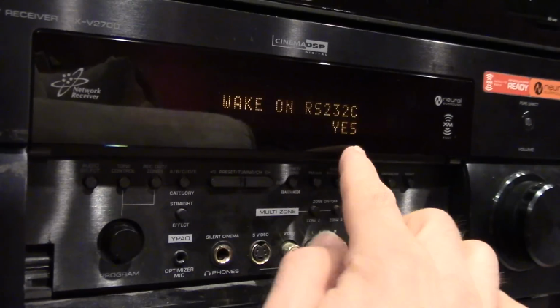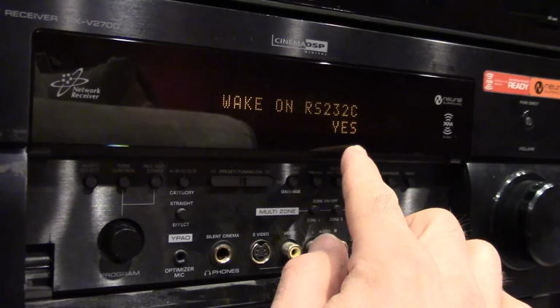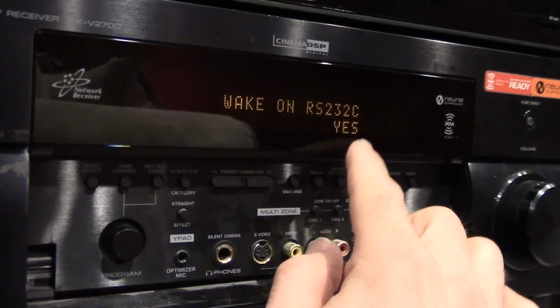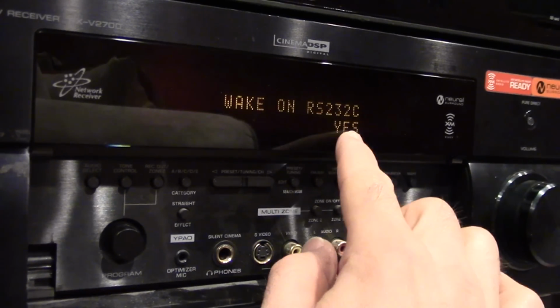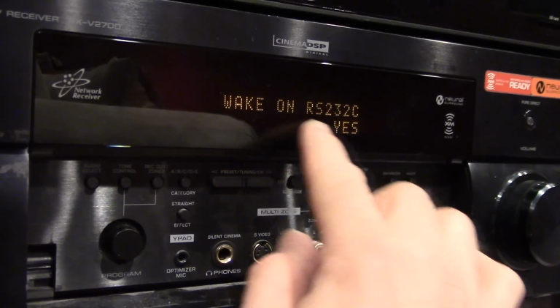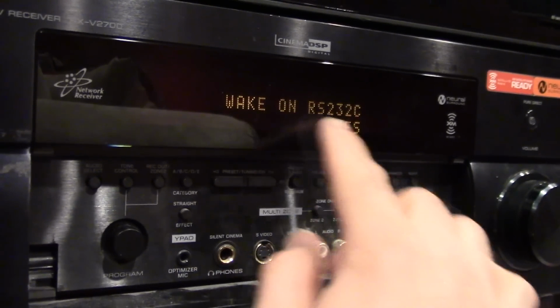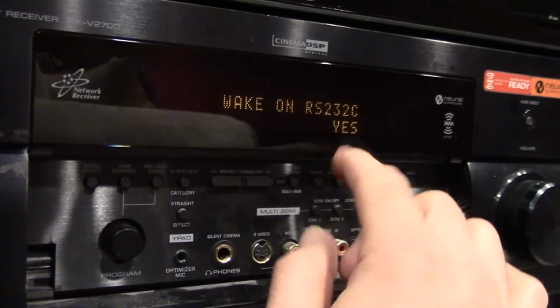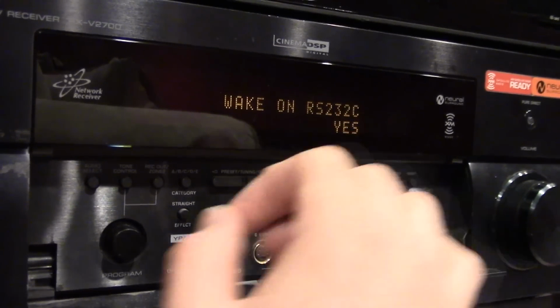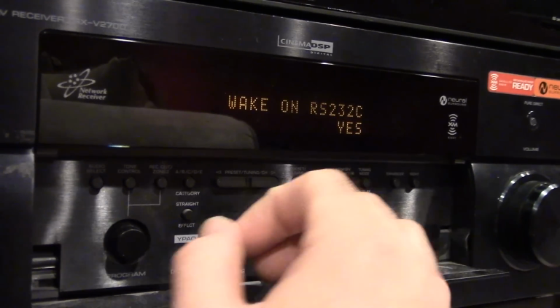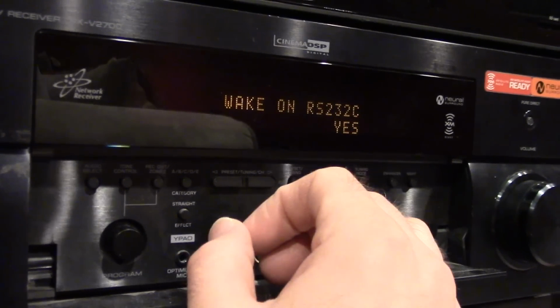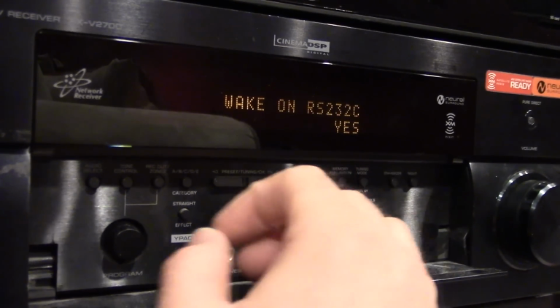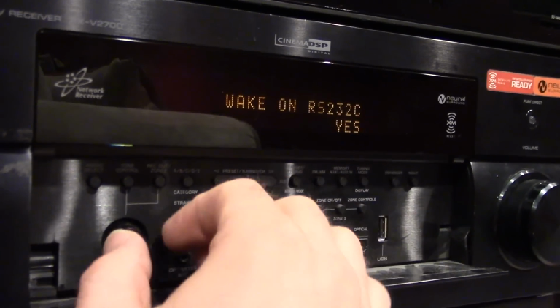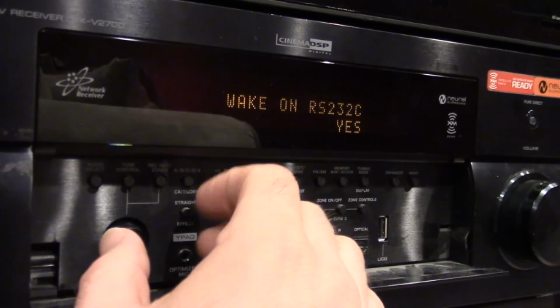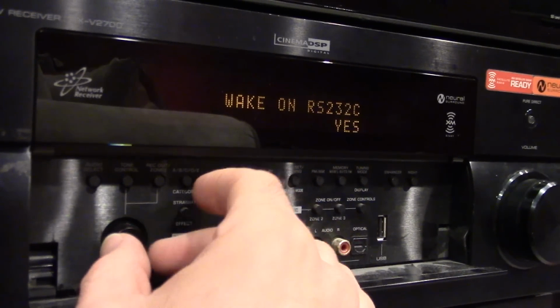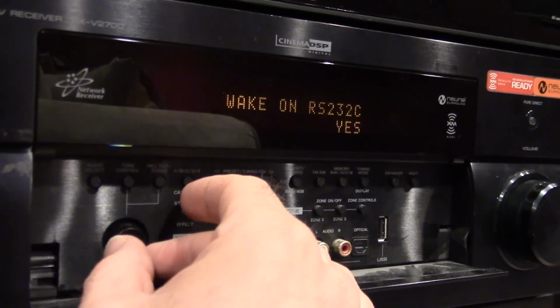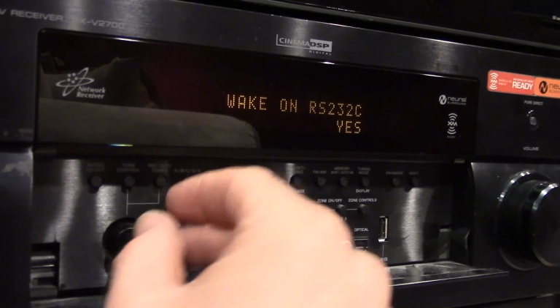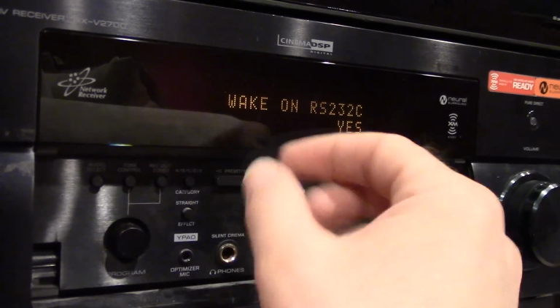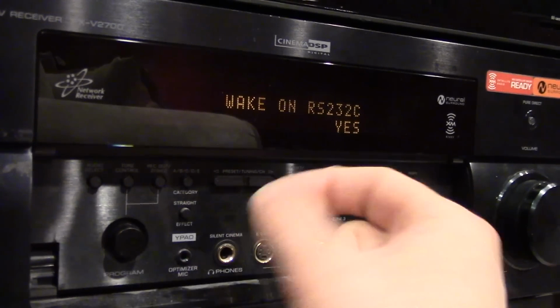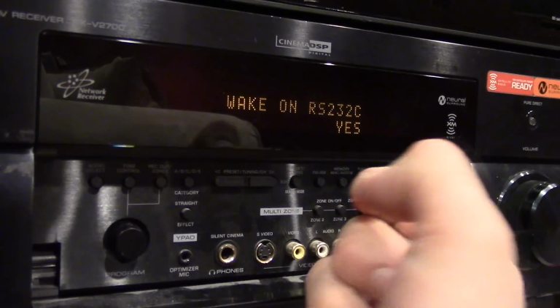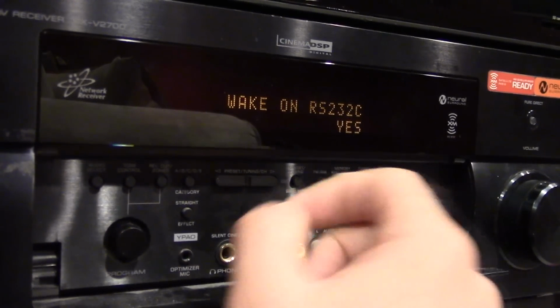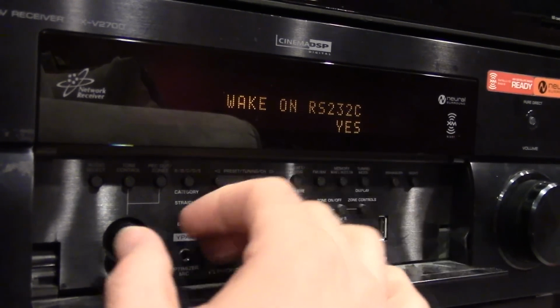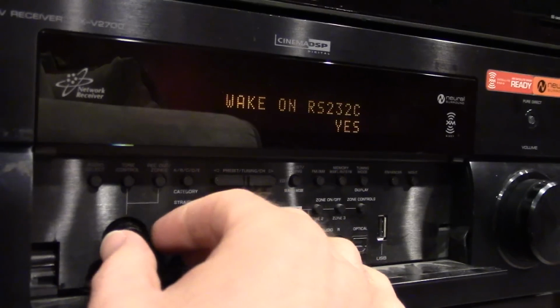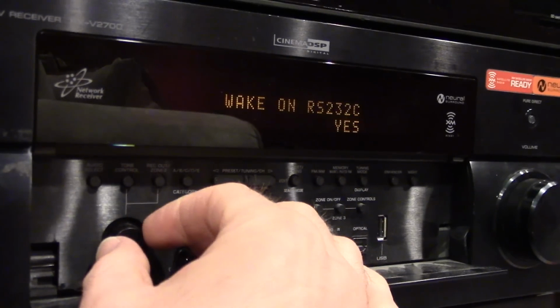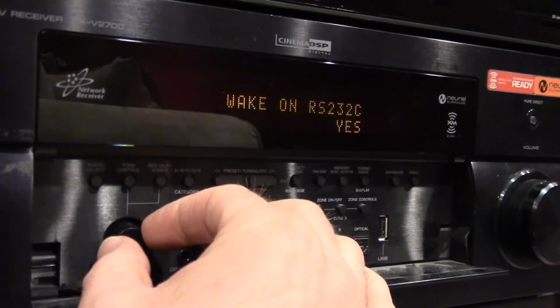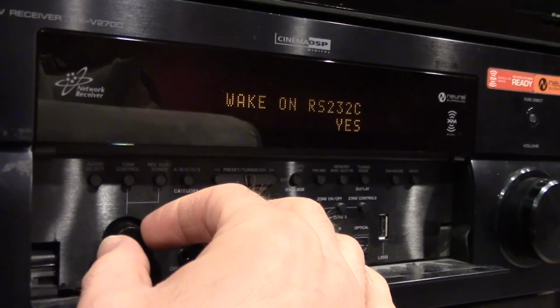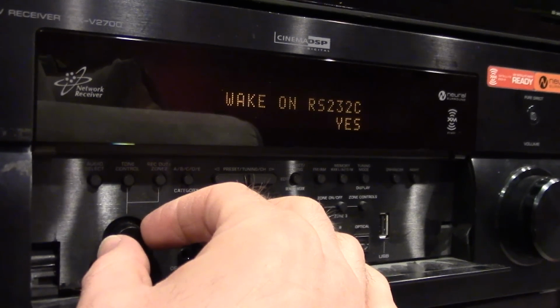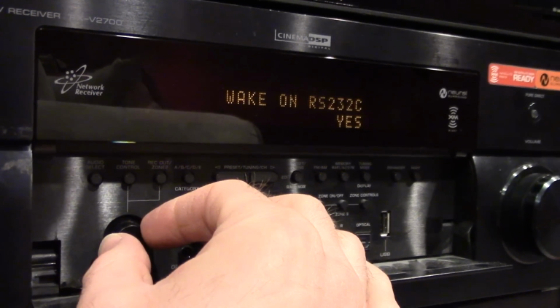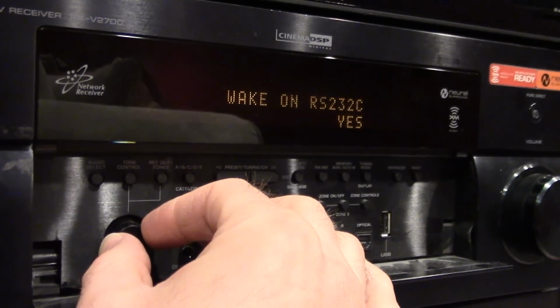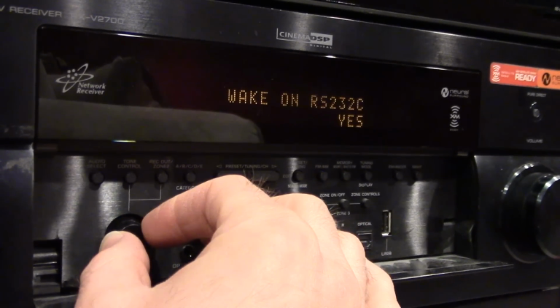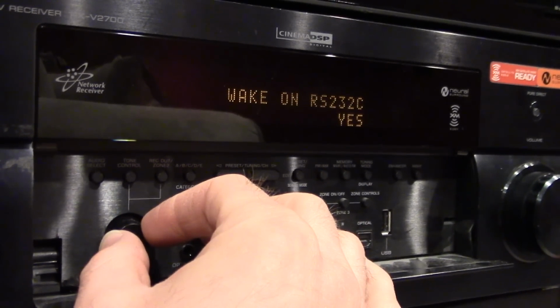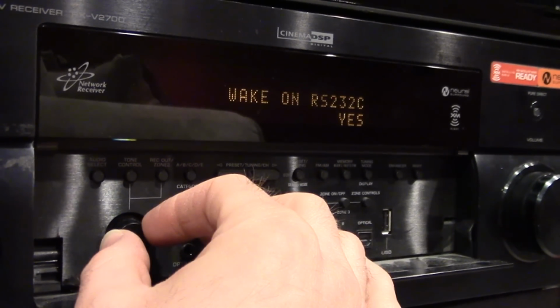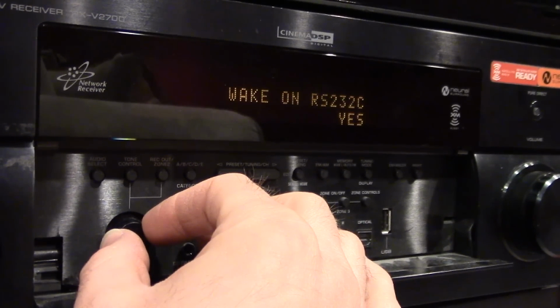This I'm pretty sure is programming for a port in the back or something like that. If somebody knows, they can leave a comment in this section.